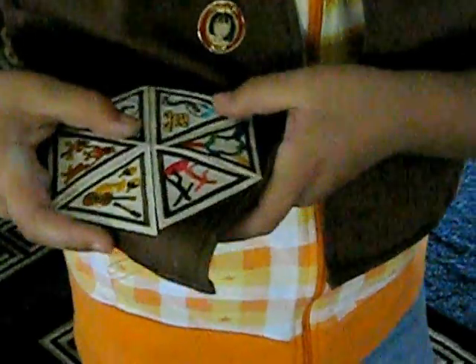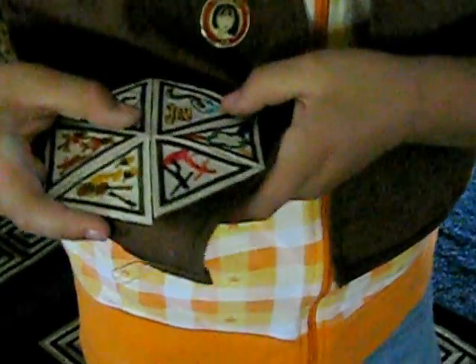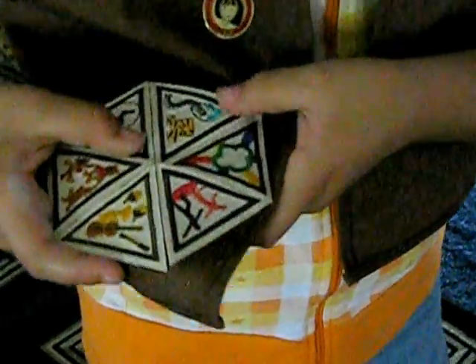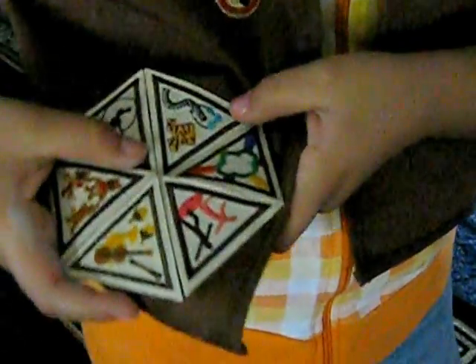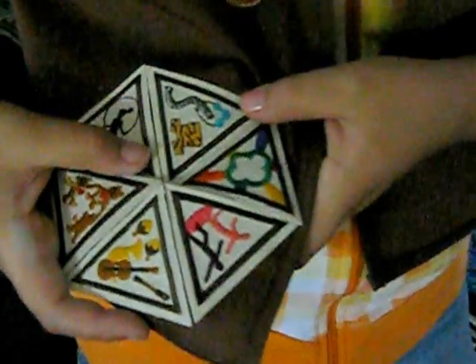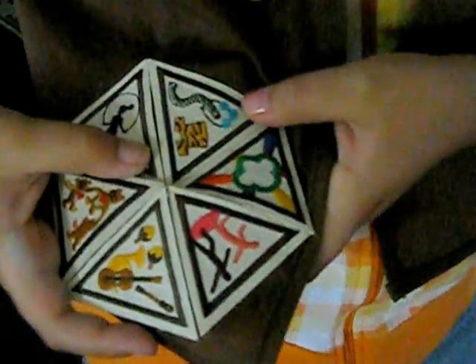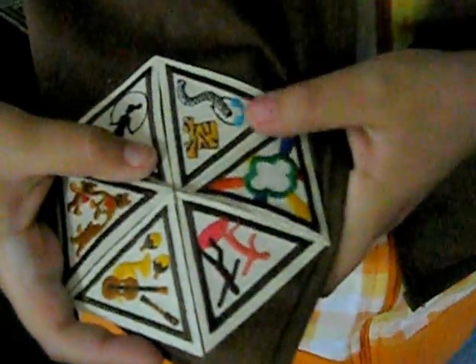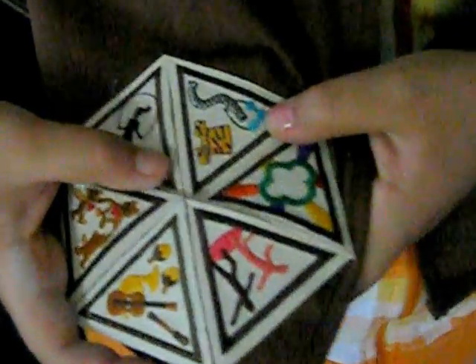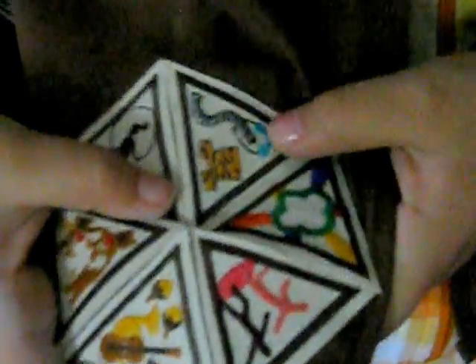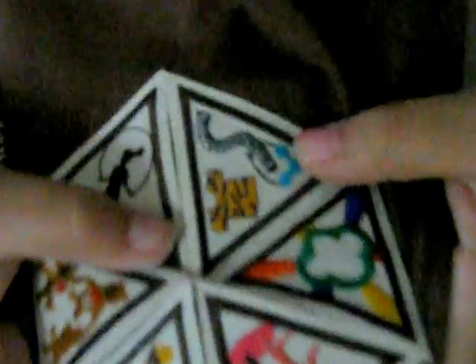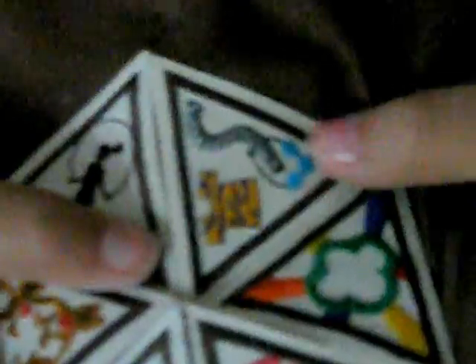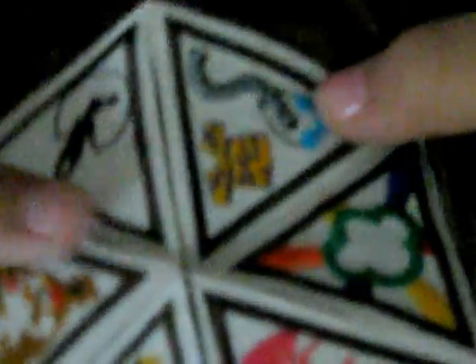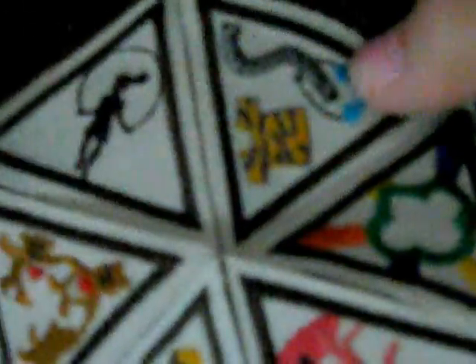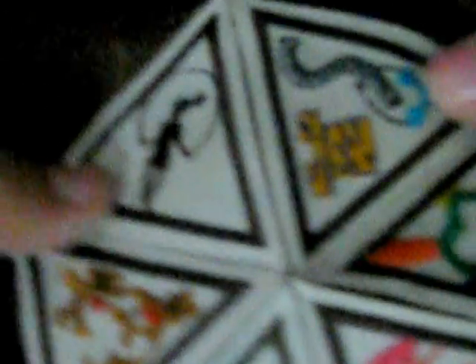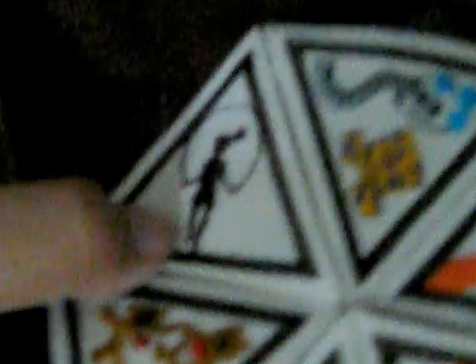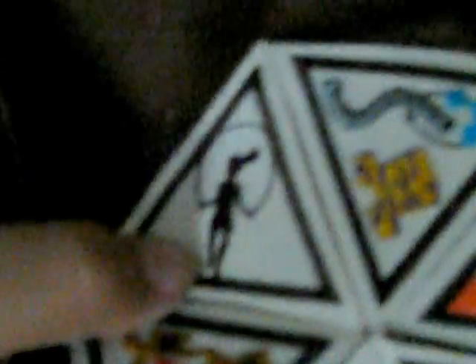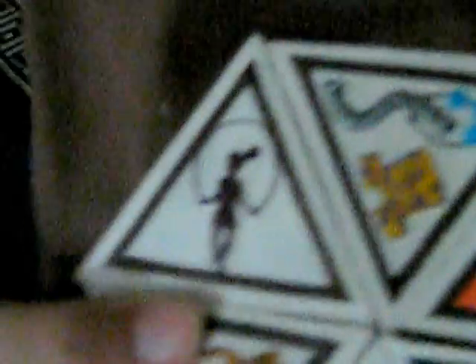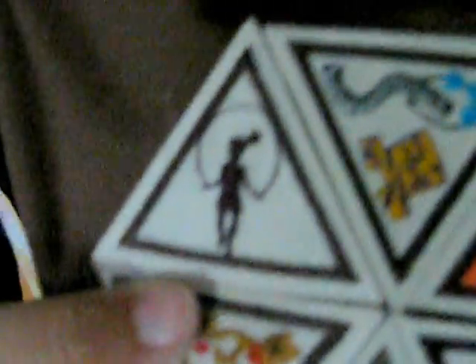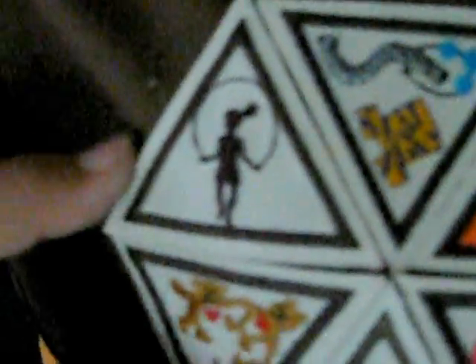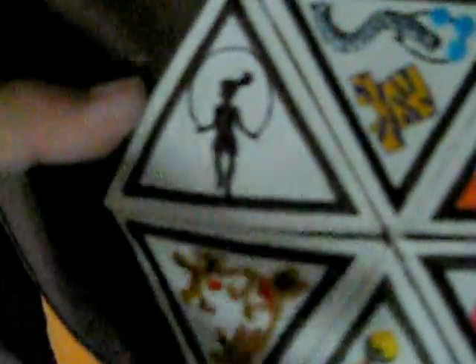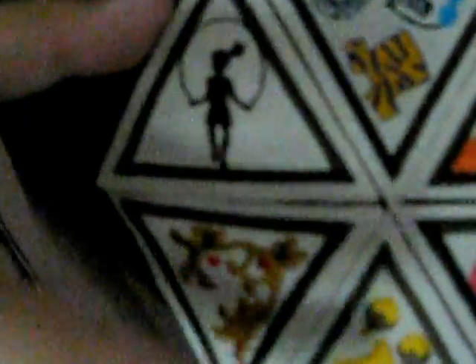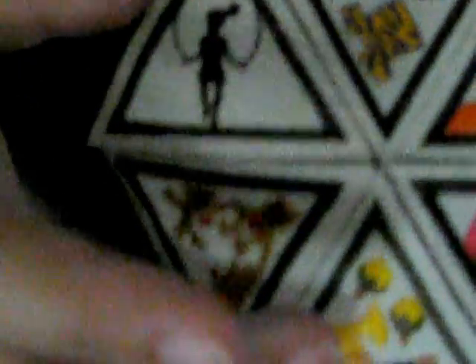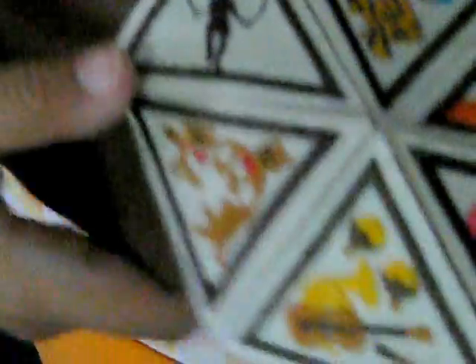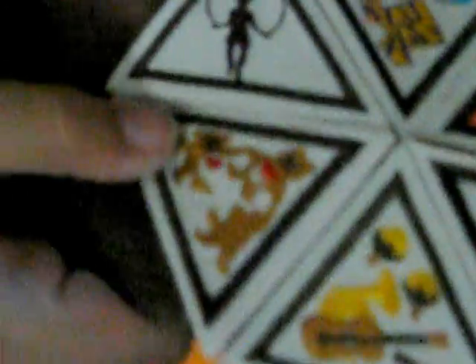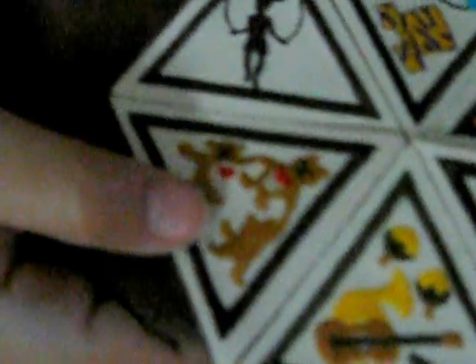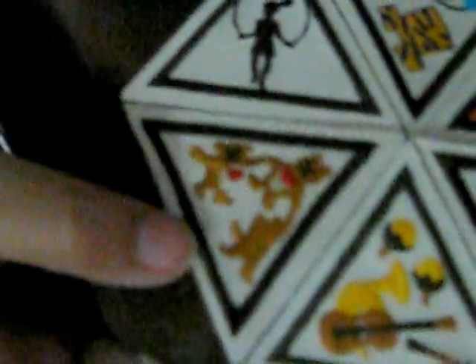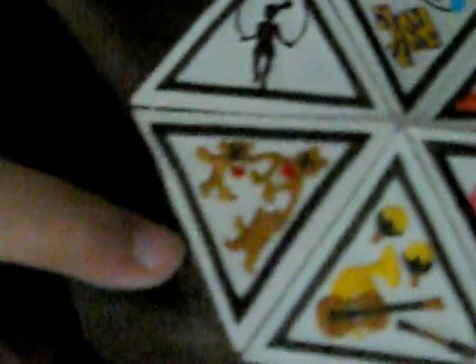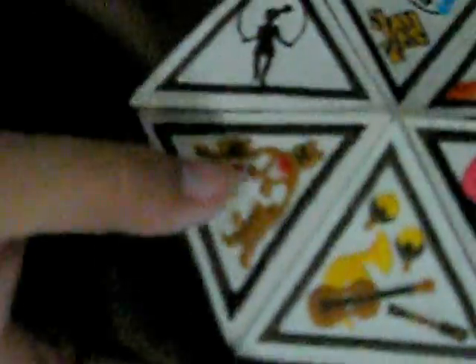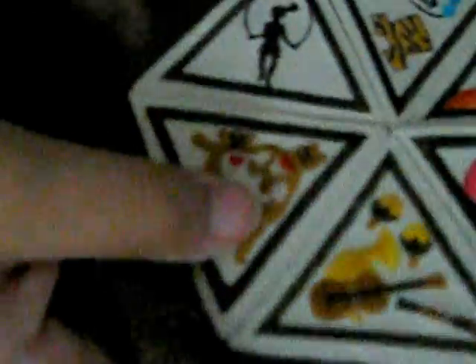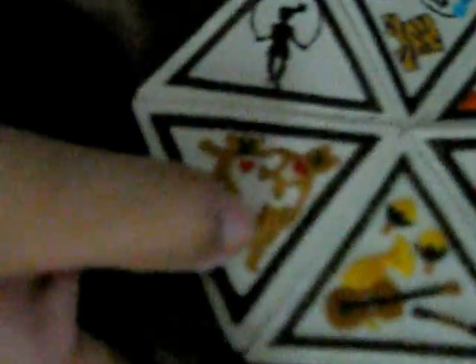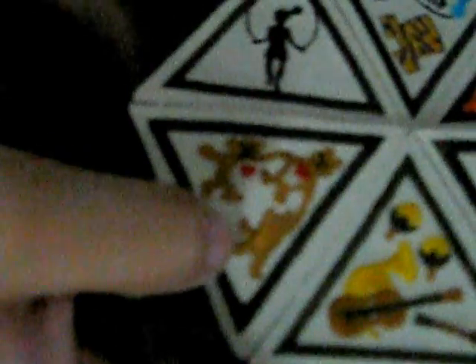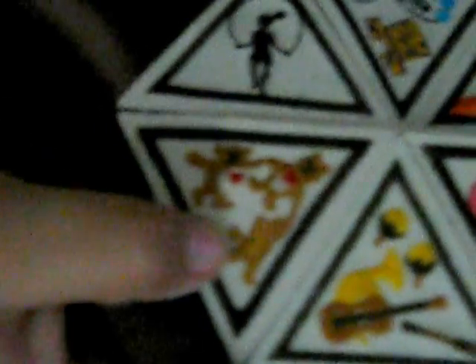This one's for dressing funny and painting our faces. And this one's for jump roping and doing exercise inside in our gym. This is for helping each other.